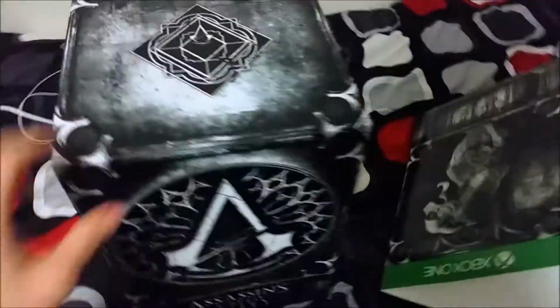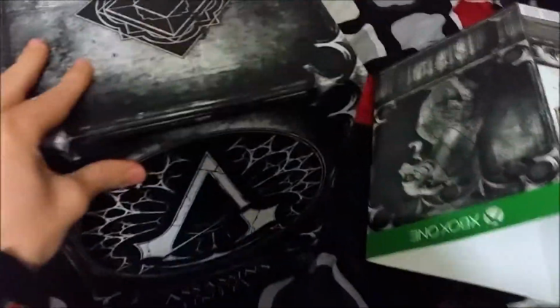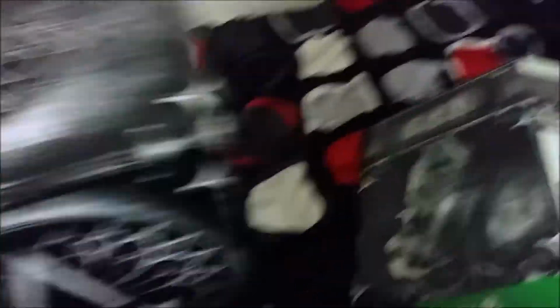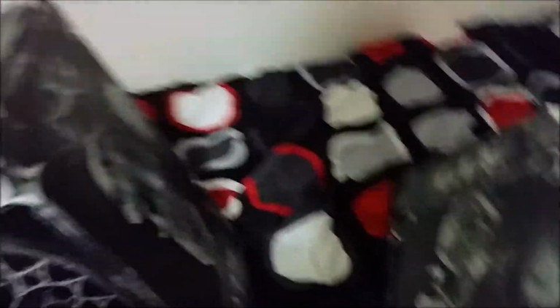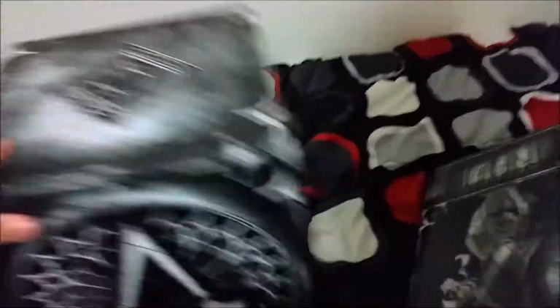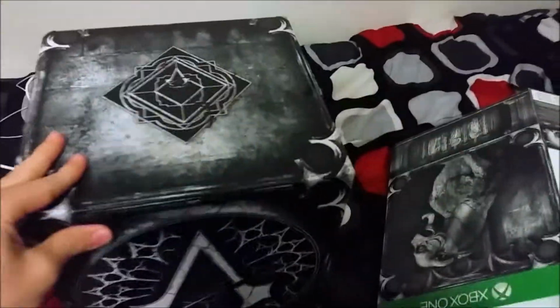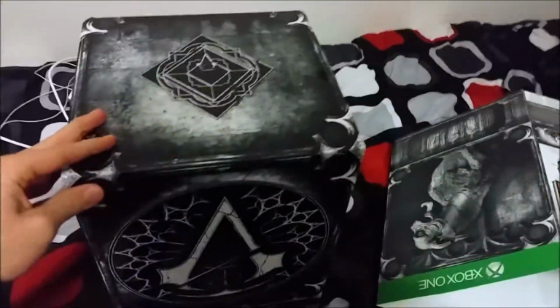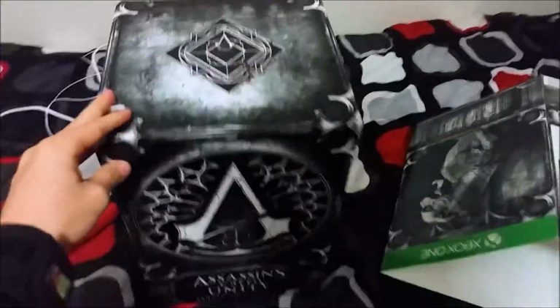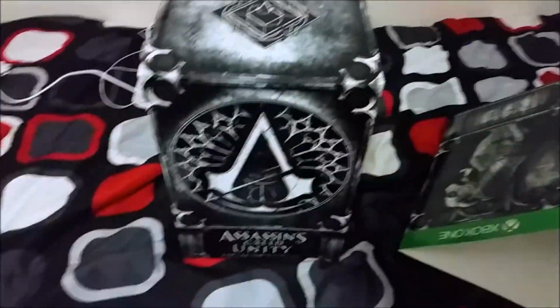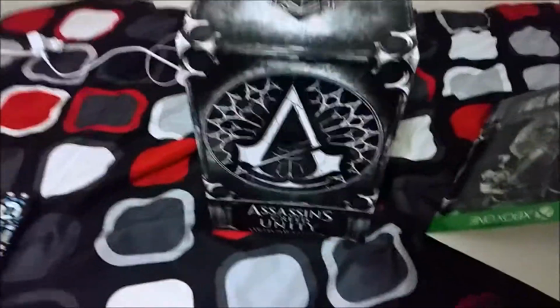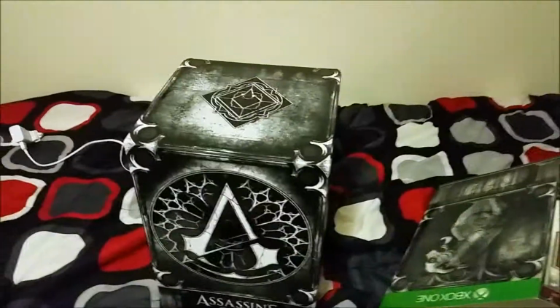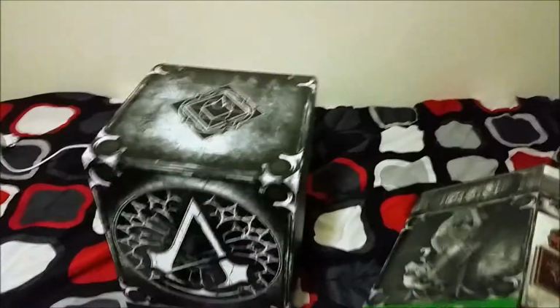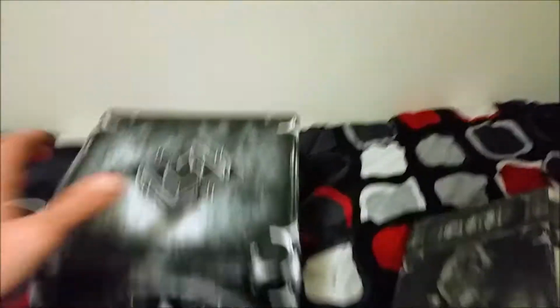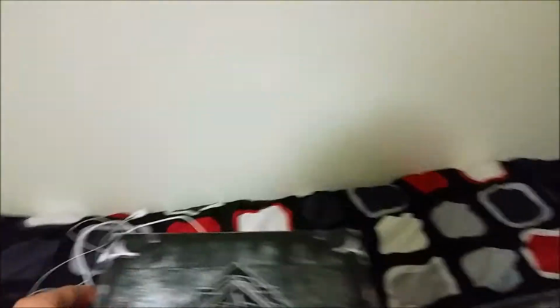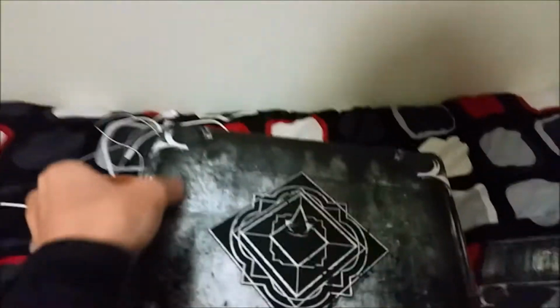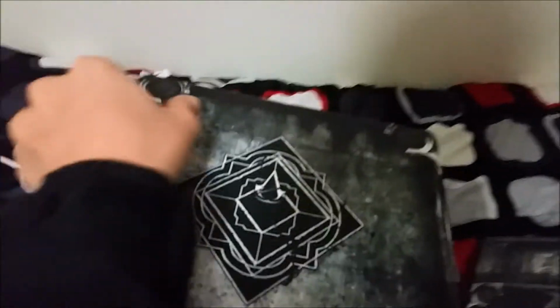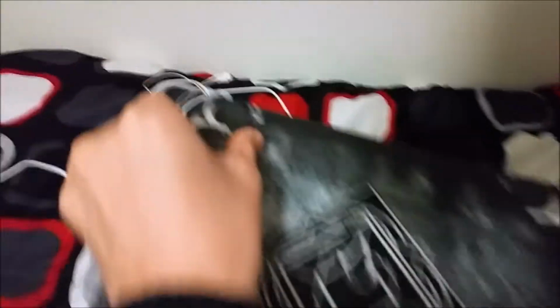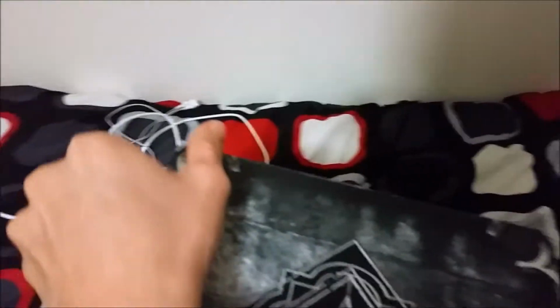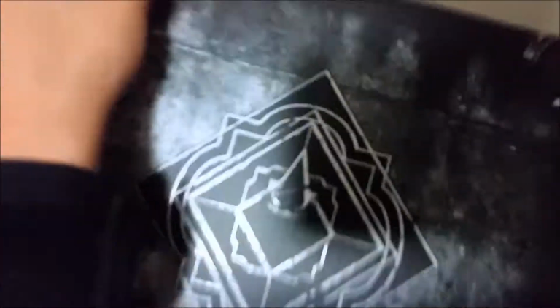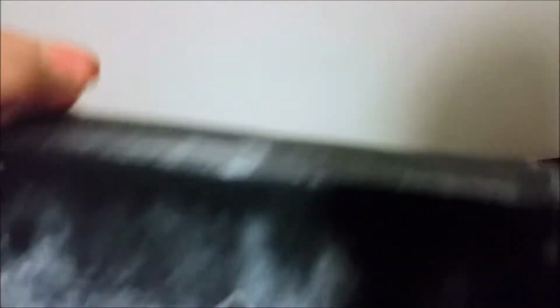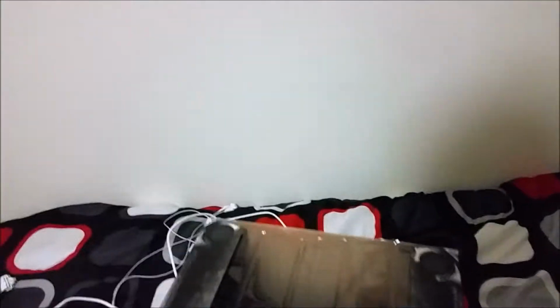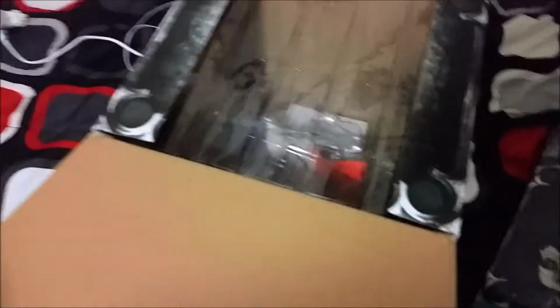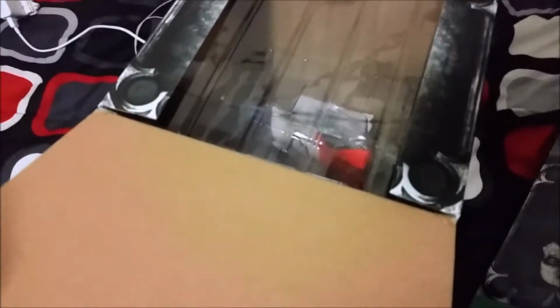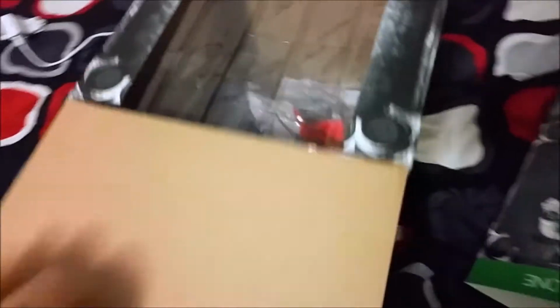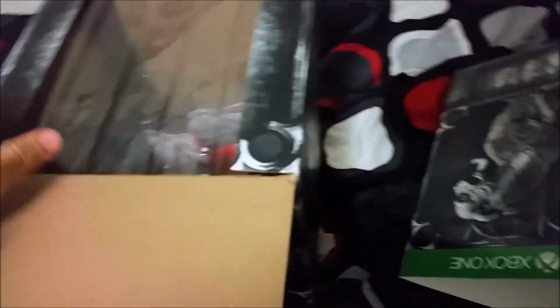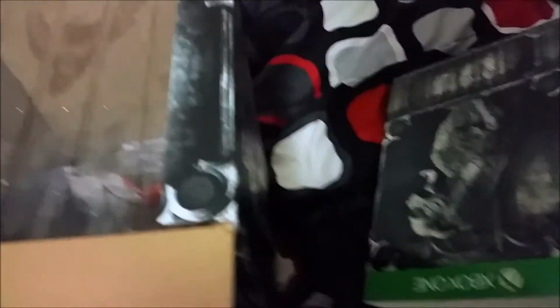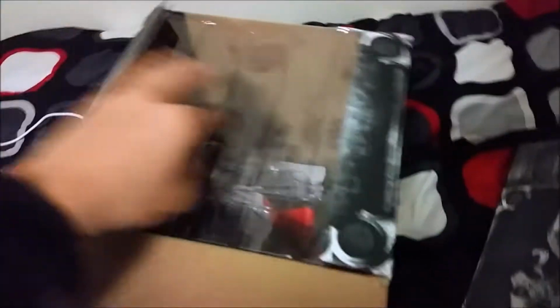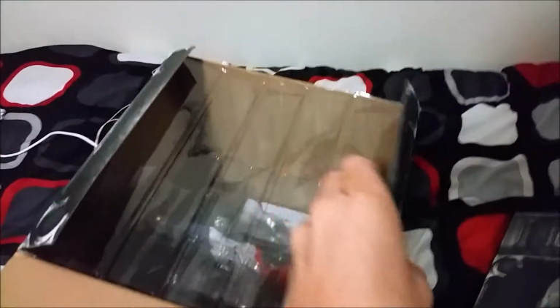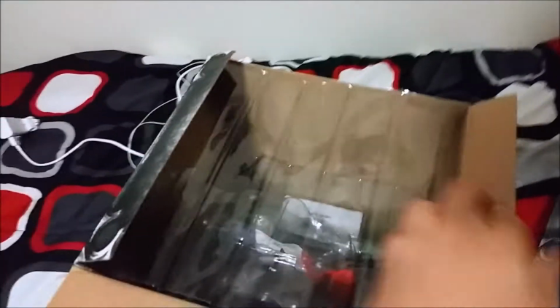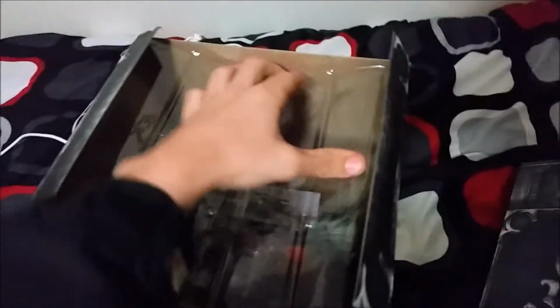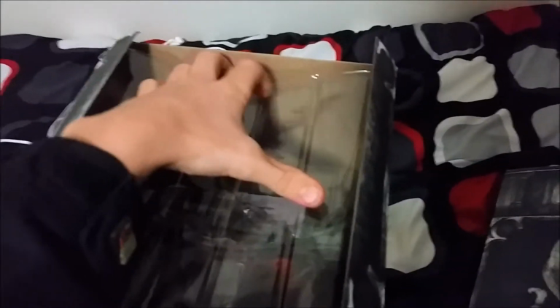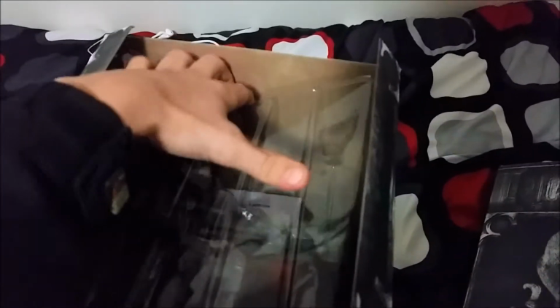Let me figure out how to open this really quick. Okay, so there's a latch at the top. Watch out — pull. Then we got Arno, I think.